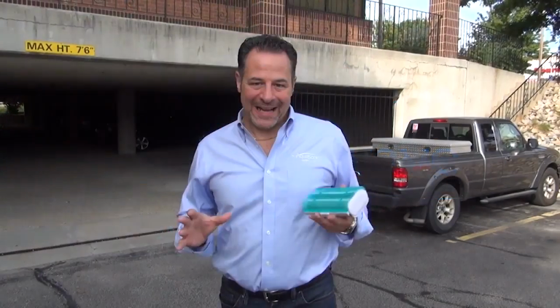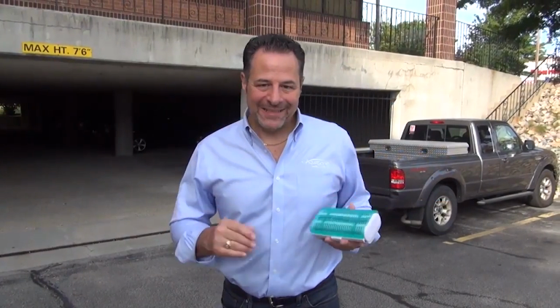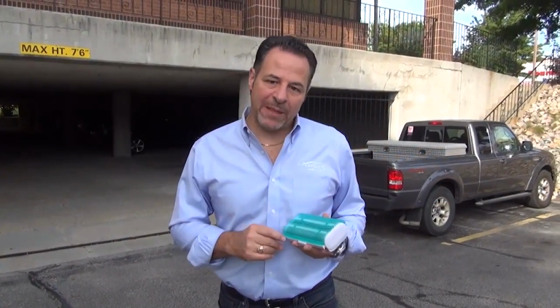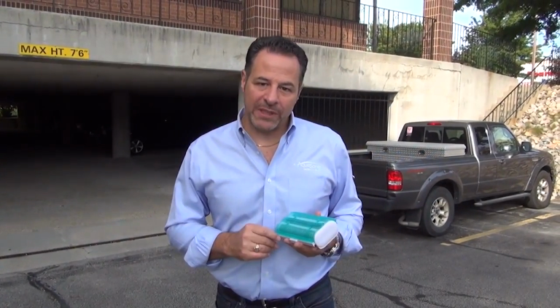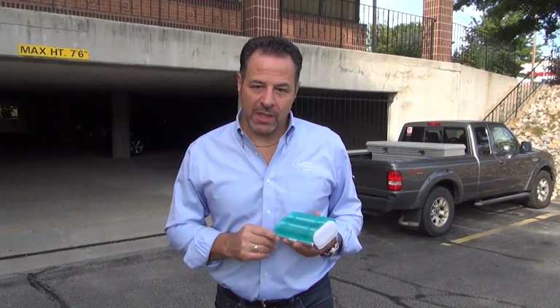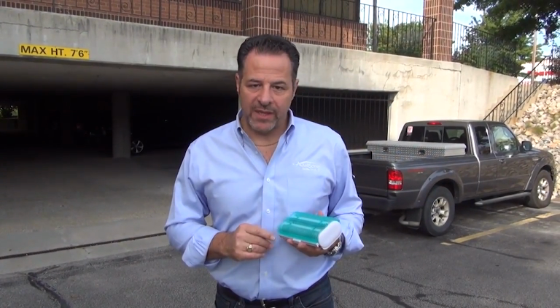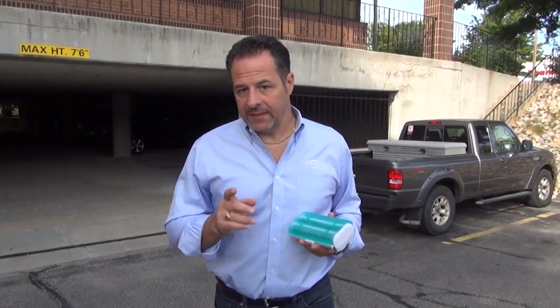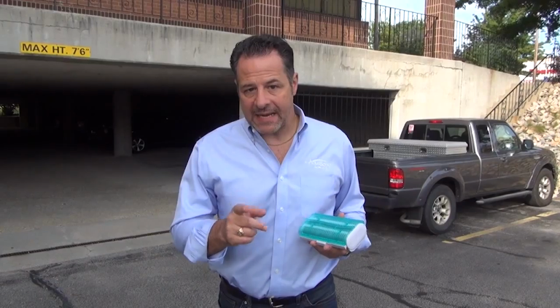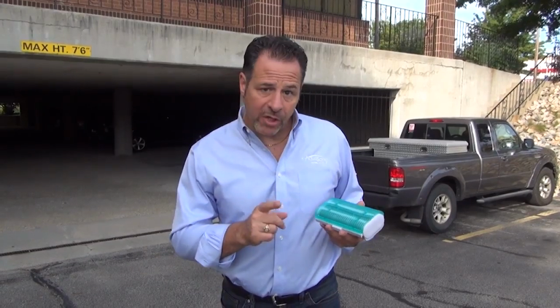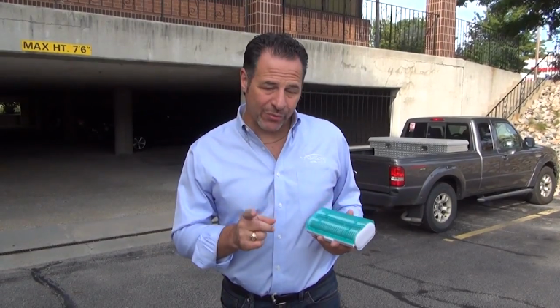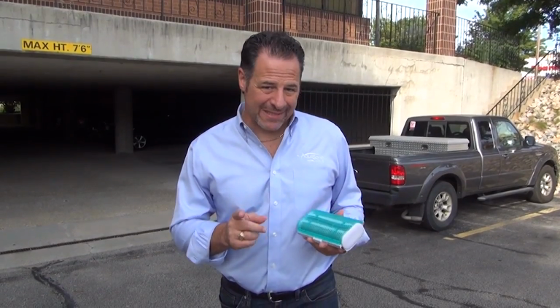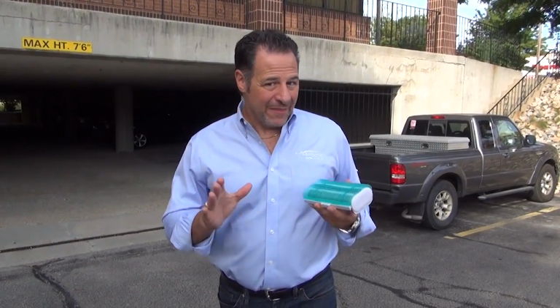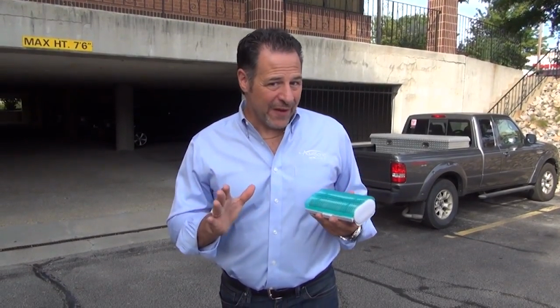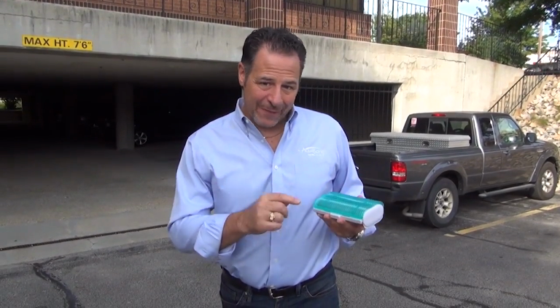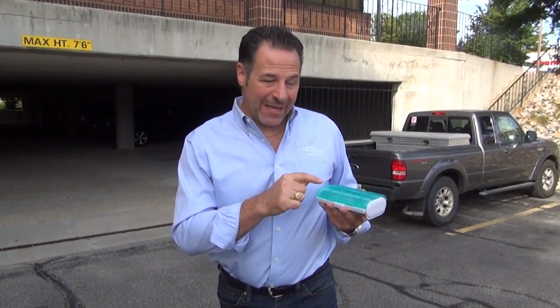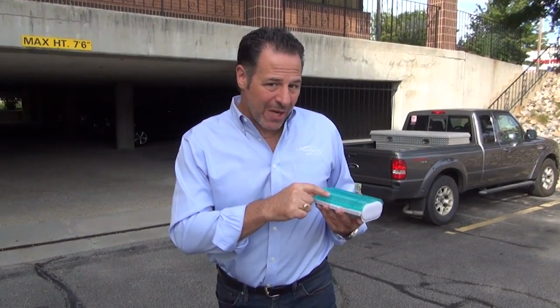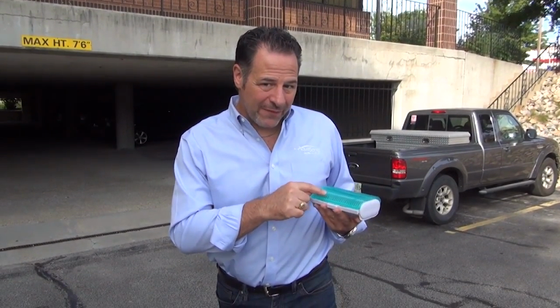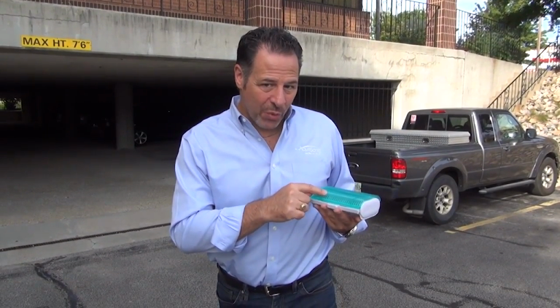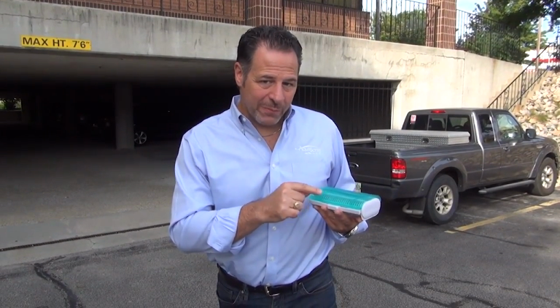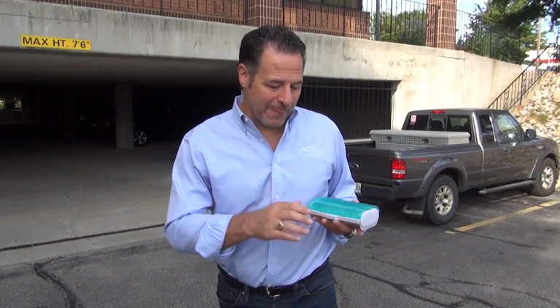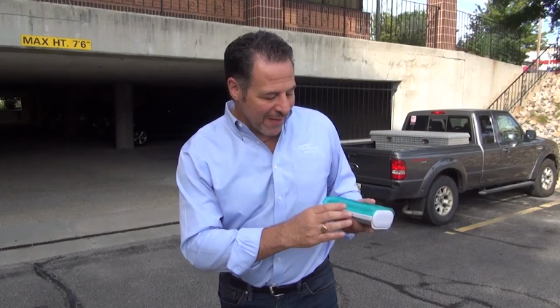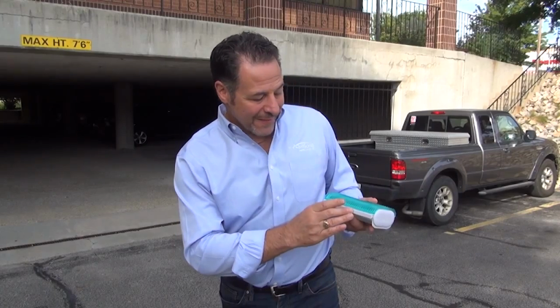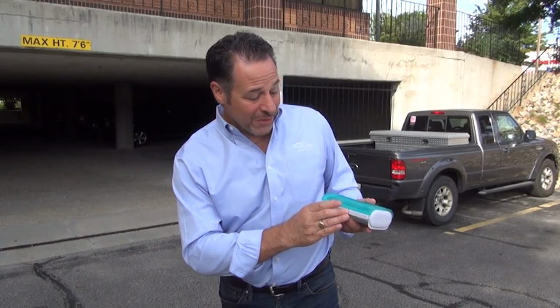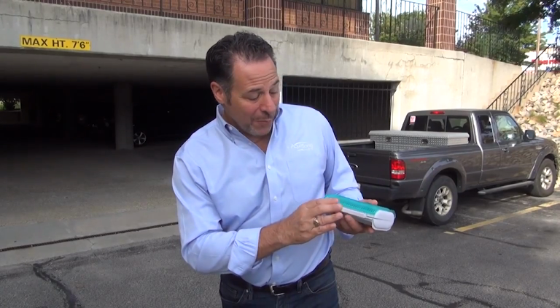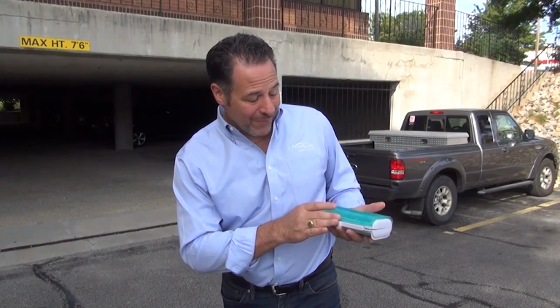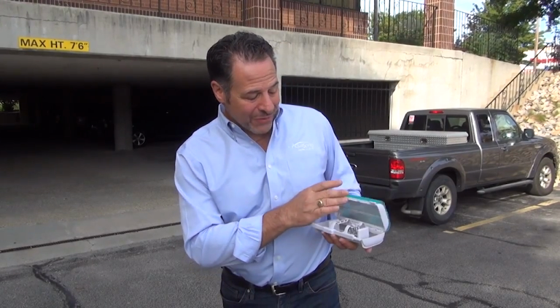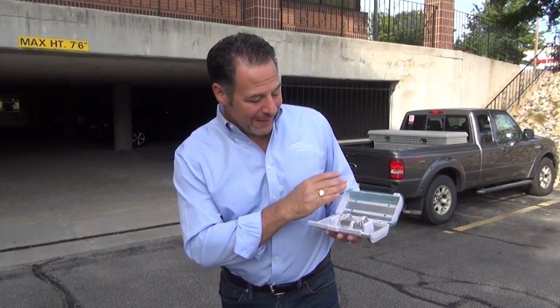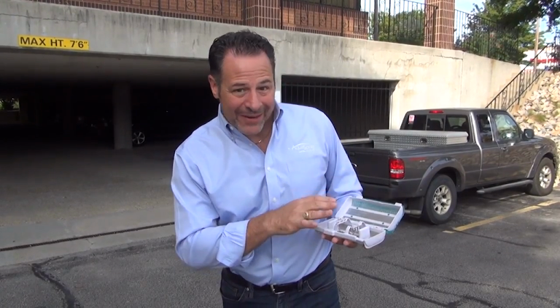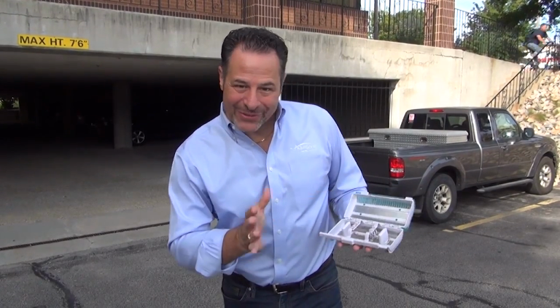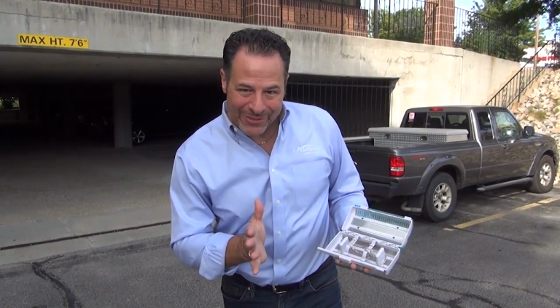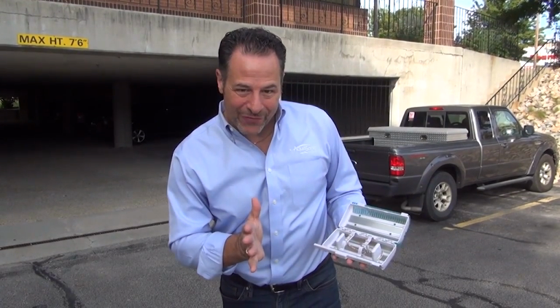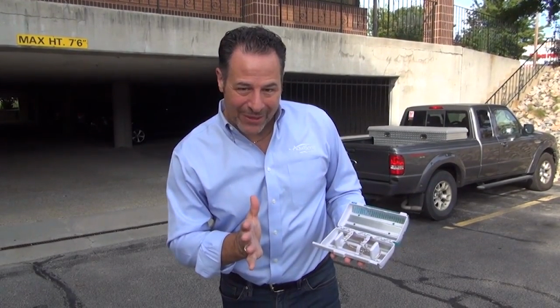Hi, David Bellman with the Aquasonic Wave. Today I'm going to put to rest the fear of putting the Aquasonic Wave in the dishwasher, because people think that it's going to open up while it's running and all of your jewelry is going to fall out.